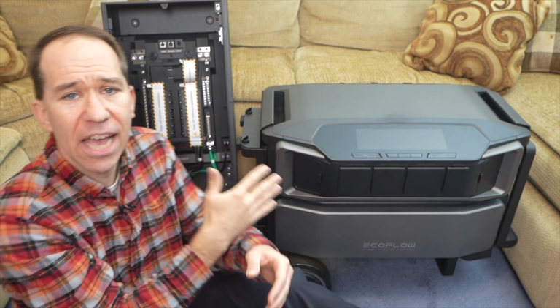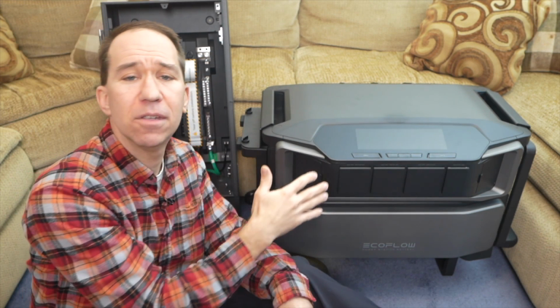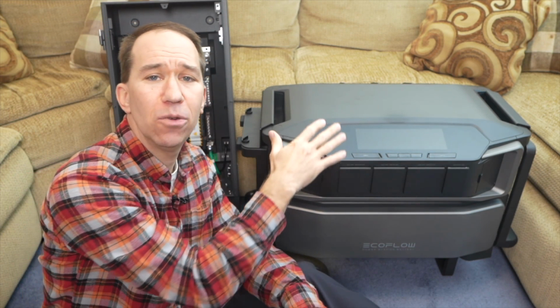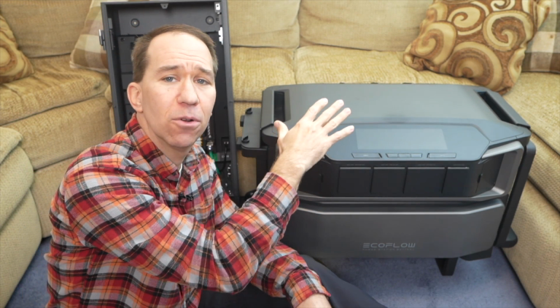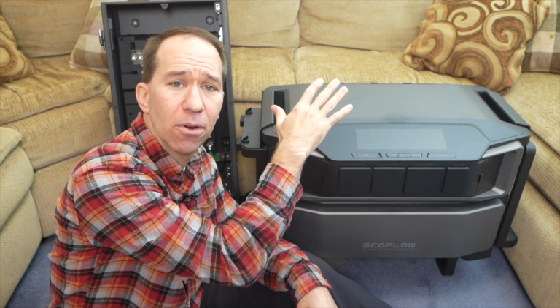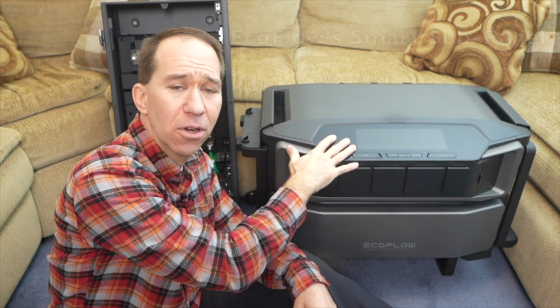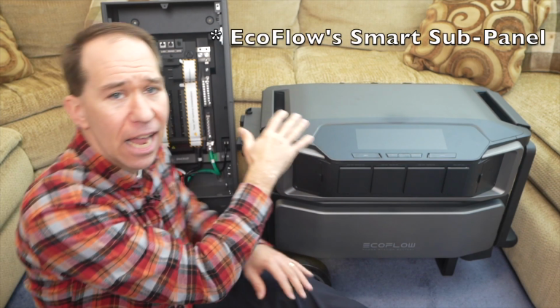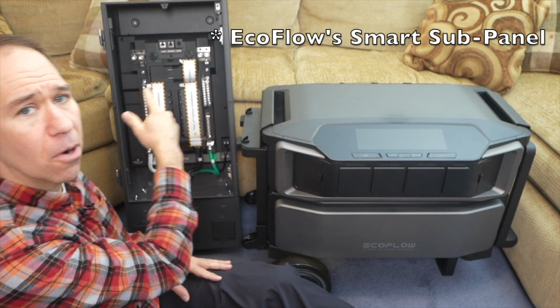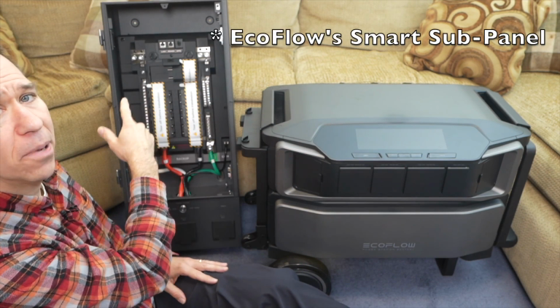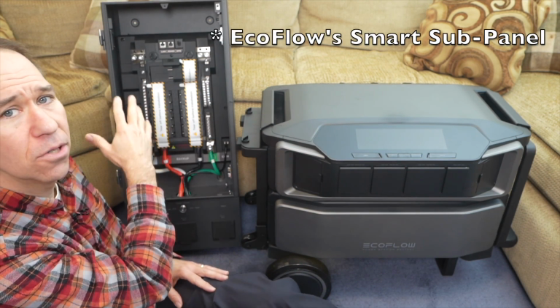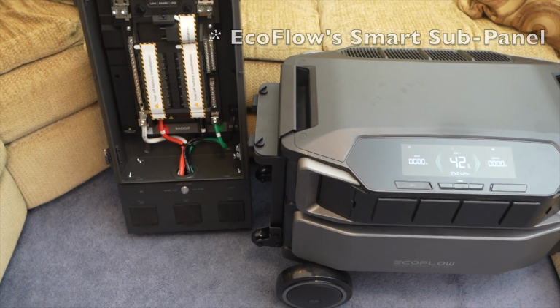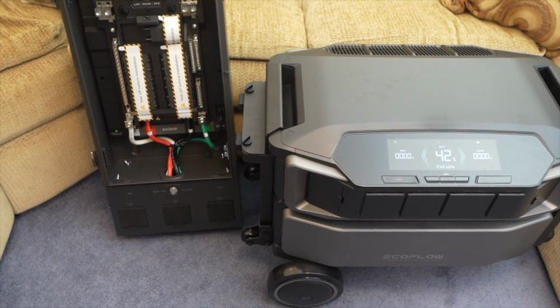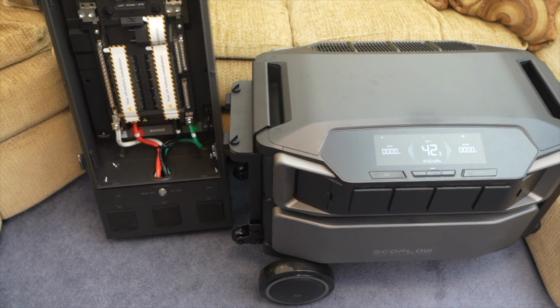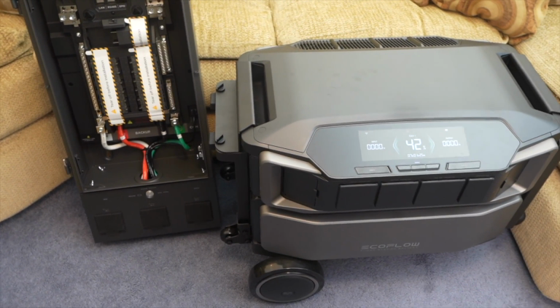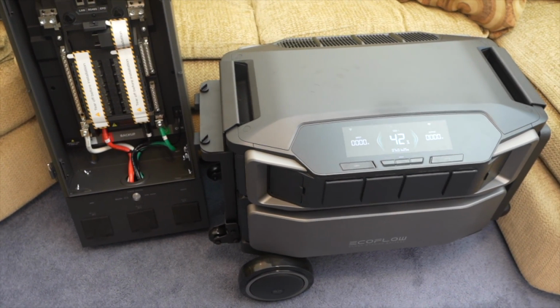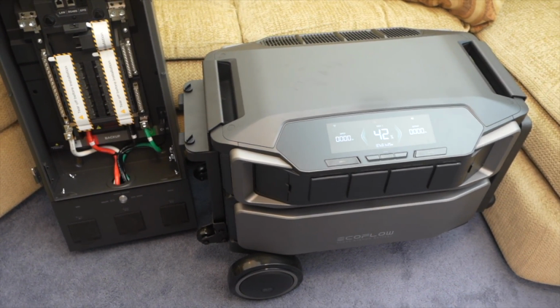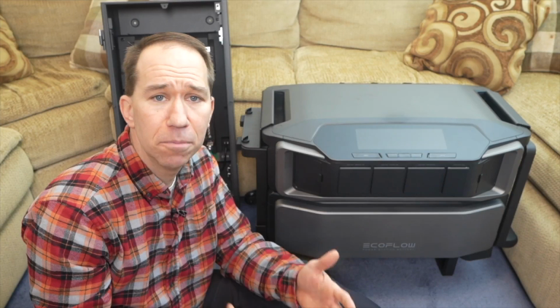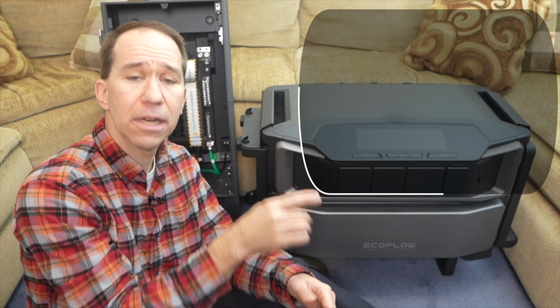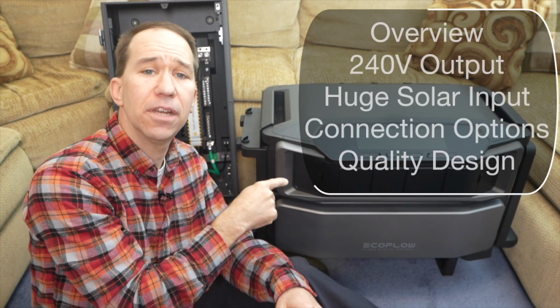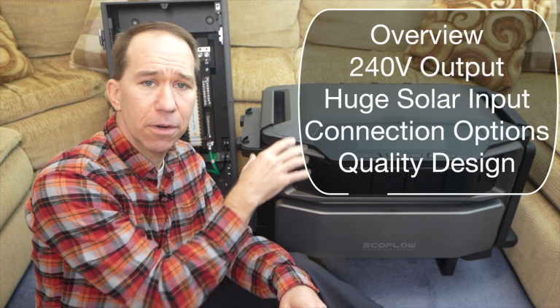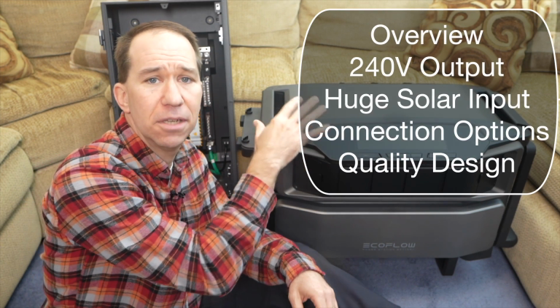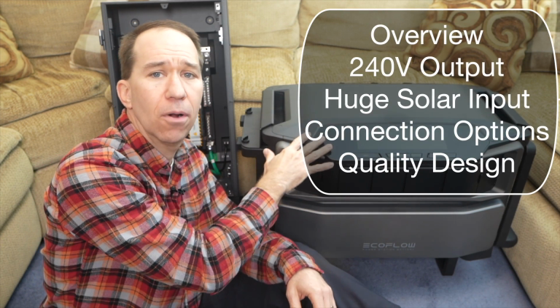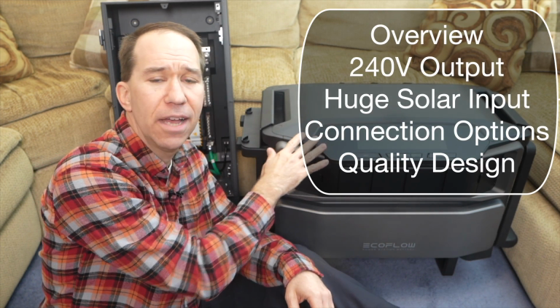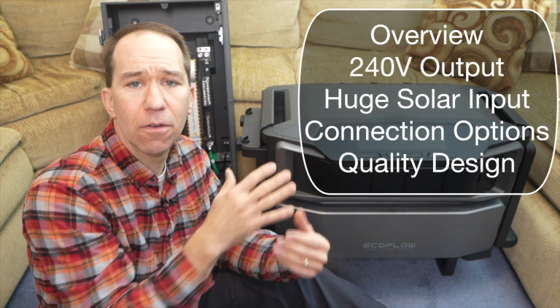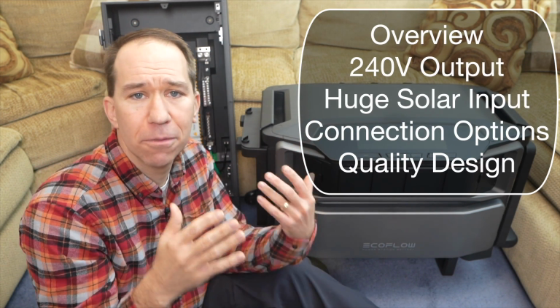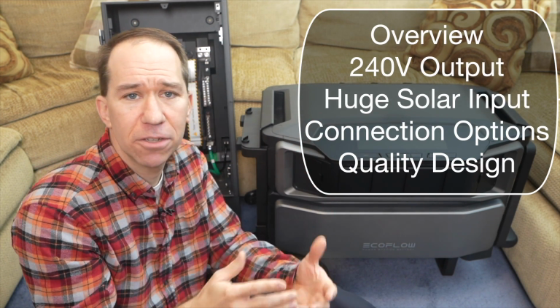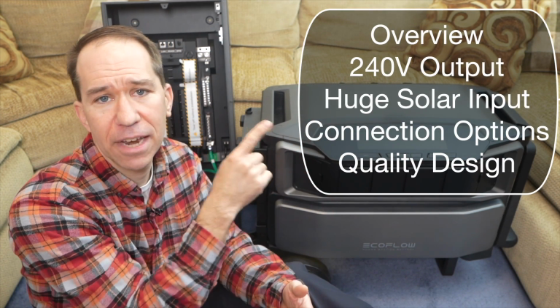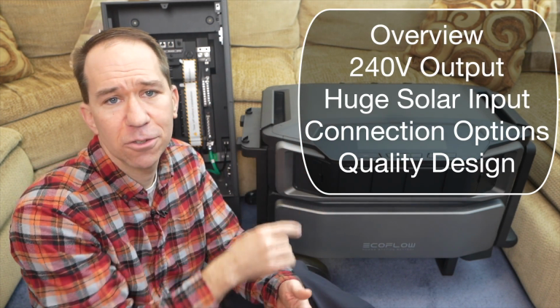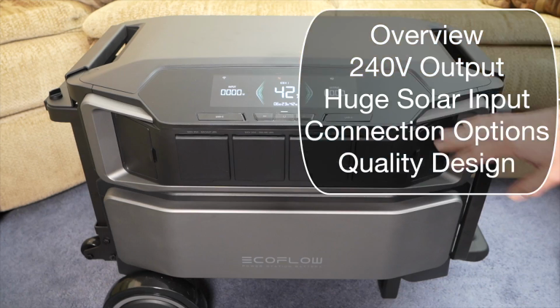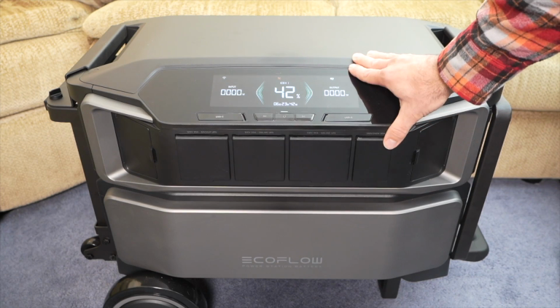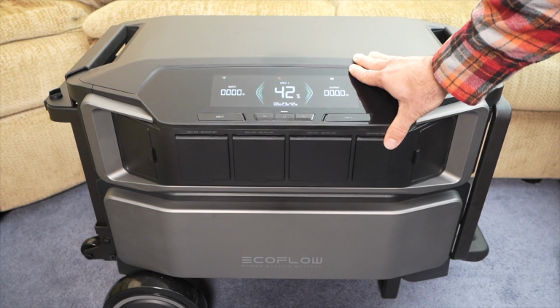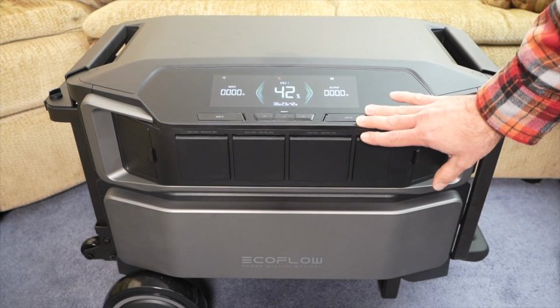What I have here is the brand new EcoFlow Delta Pro Ultra and the Smart Home Panel 2. I'll be producing a full review on these on my main channel next month, but in this video I want to show you the Delta Pro Ultra and go over some of the main features that I've found so far. Let's do an overview of some of the hardware.